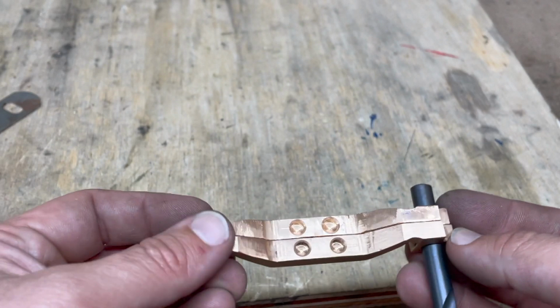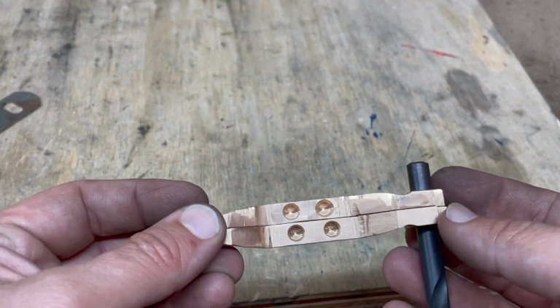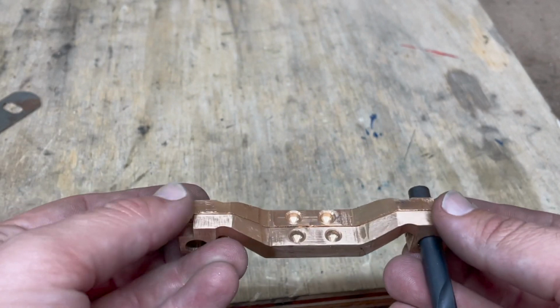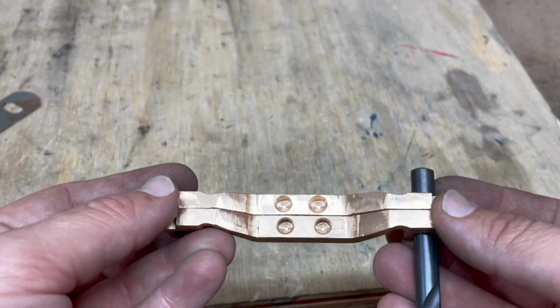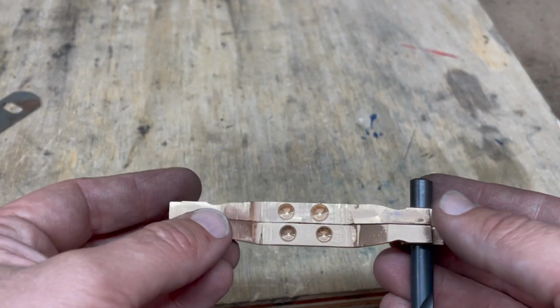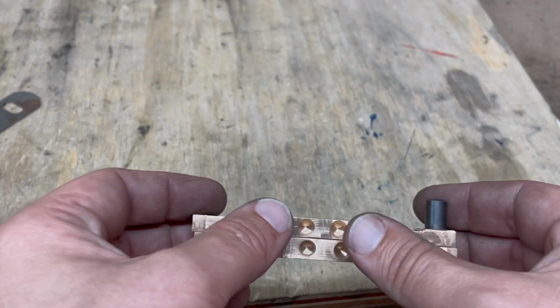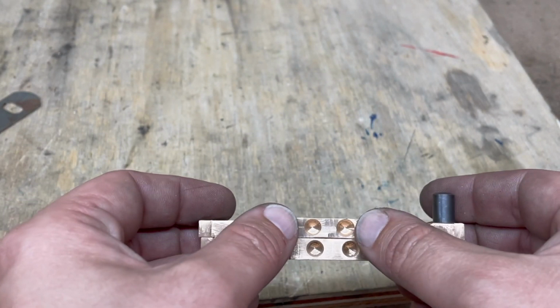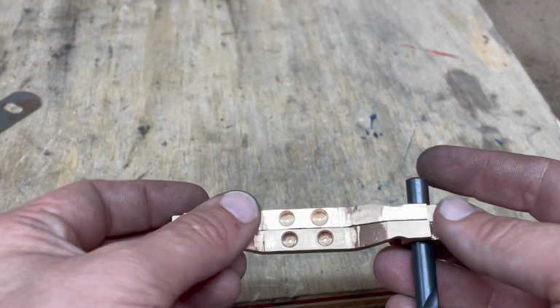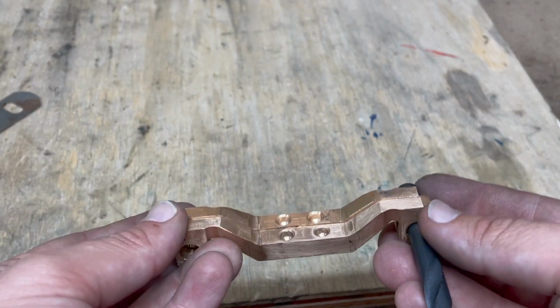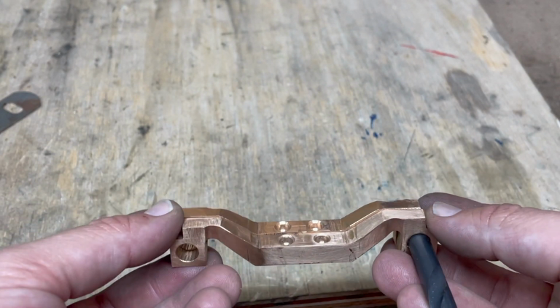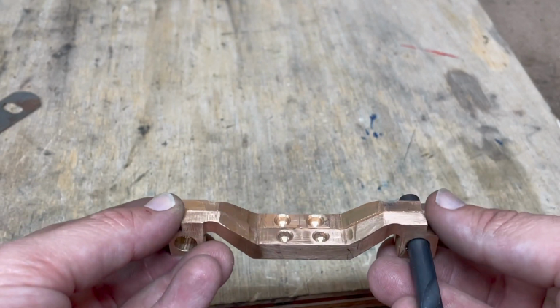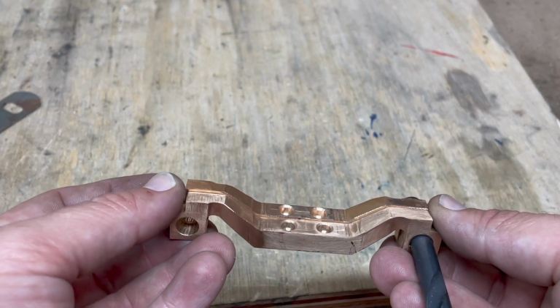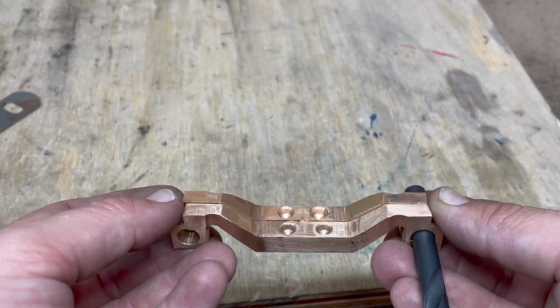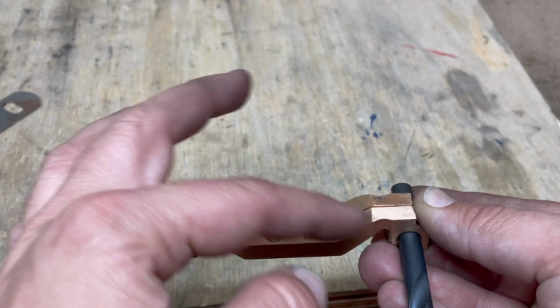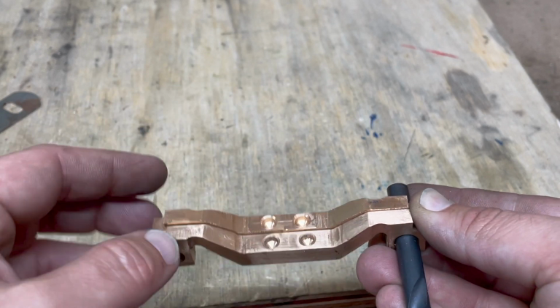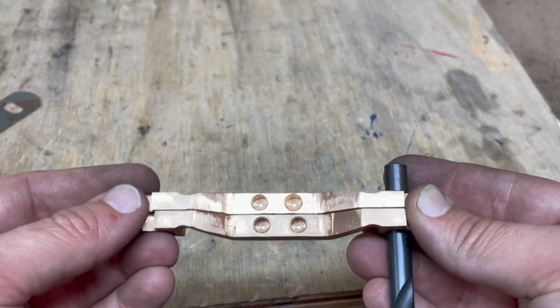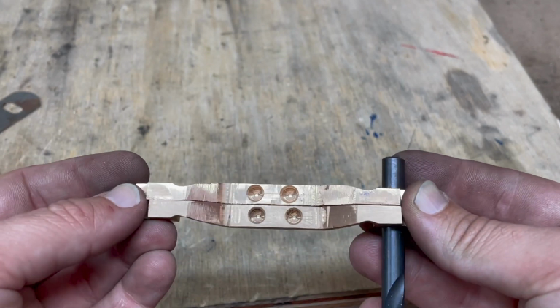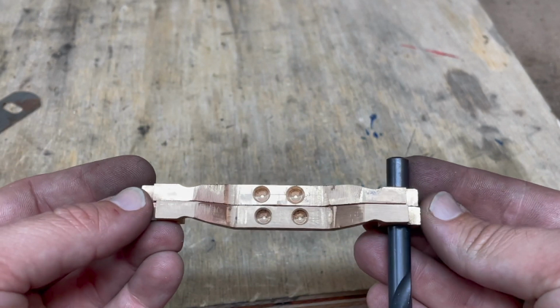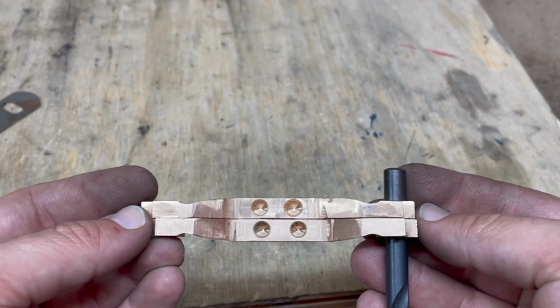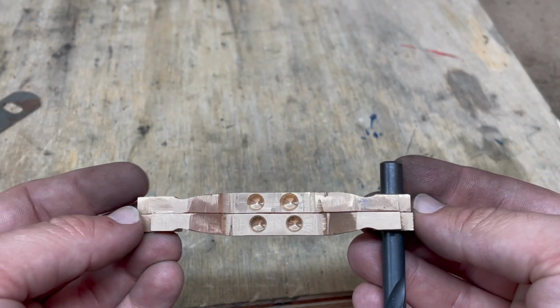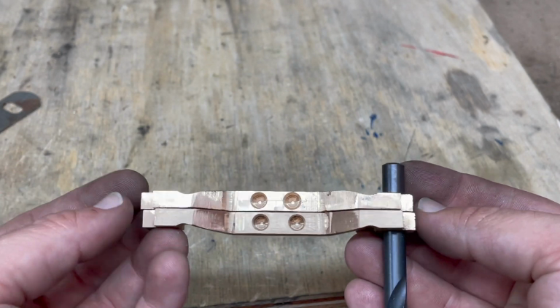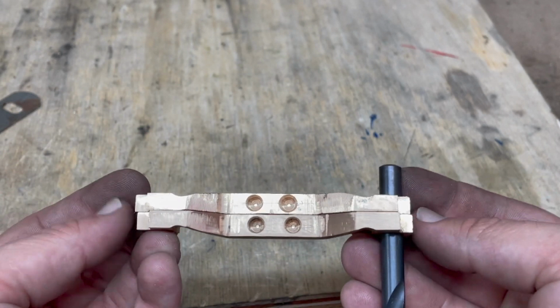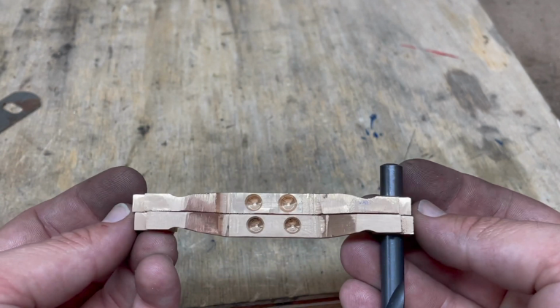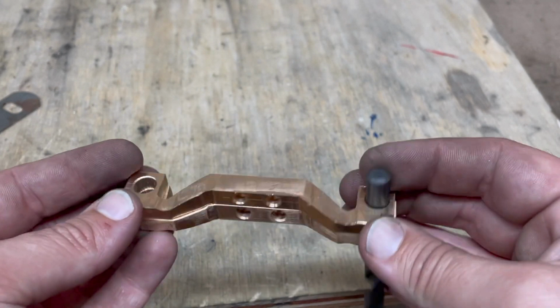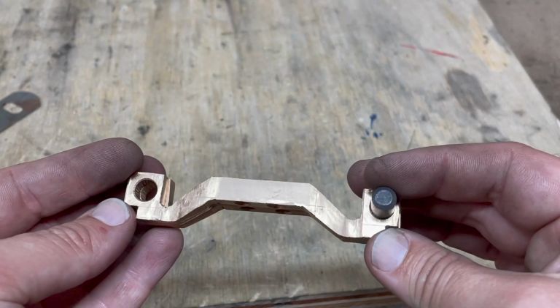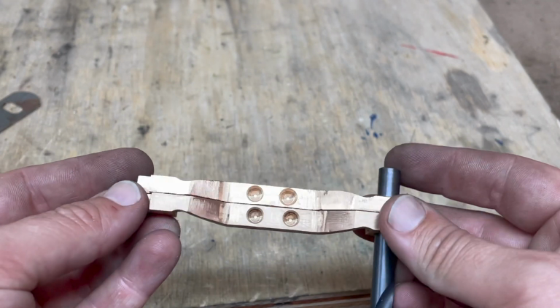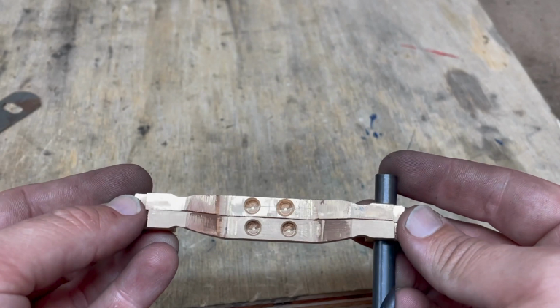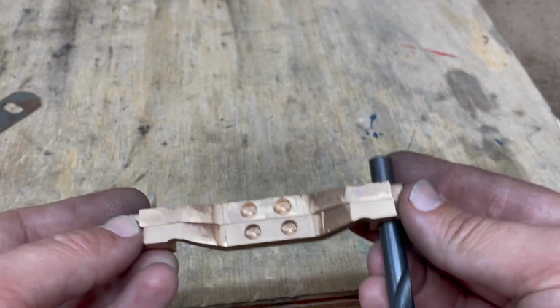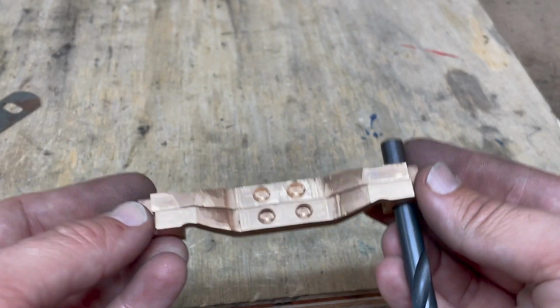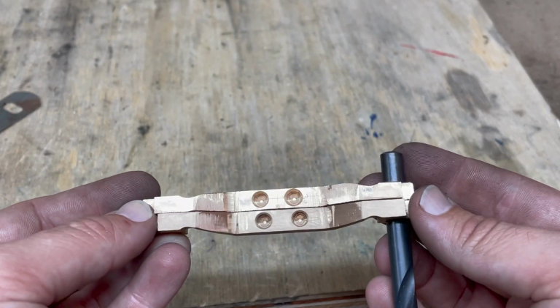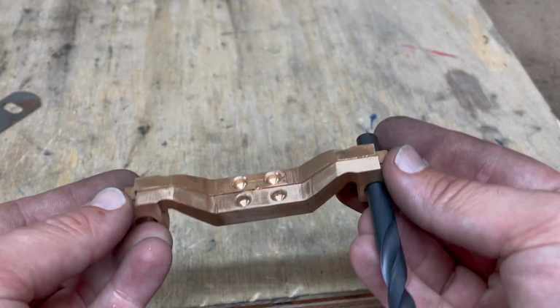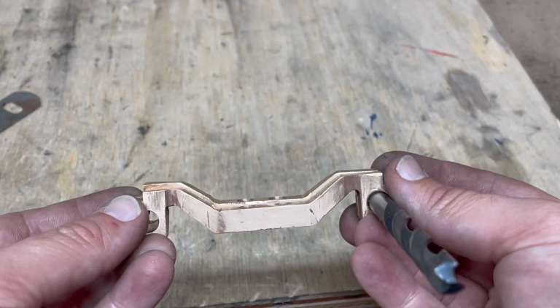Thankfully you're never going to see both of these at the same time — they are on opposite sides of the bogey. What I could do is clamp them together like this and then go over with a file again to bring them back to being exact copies of each other, but I think for now I'm just going to leave it like this.